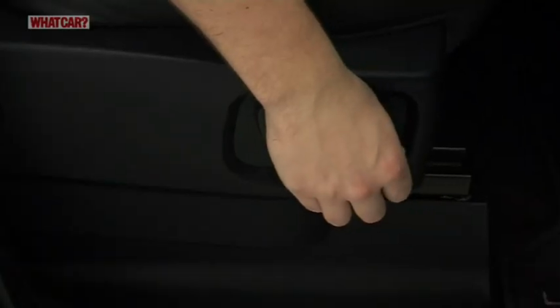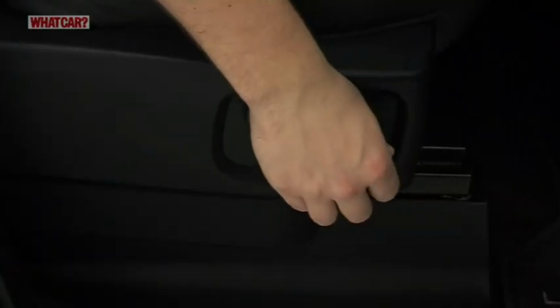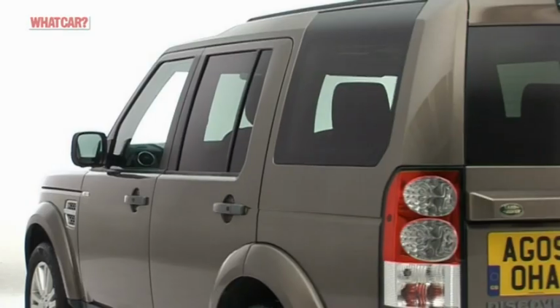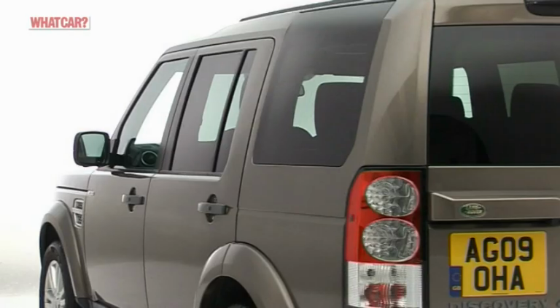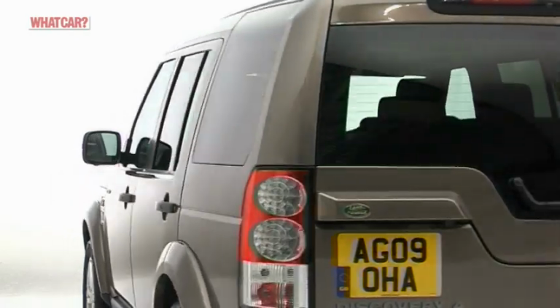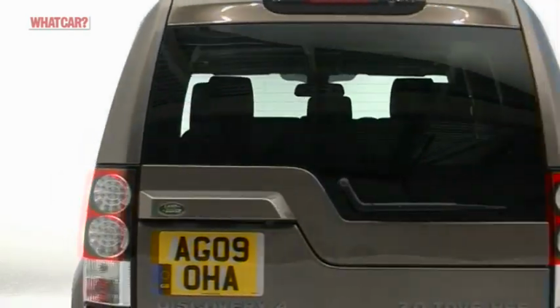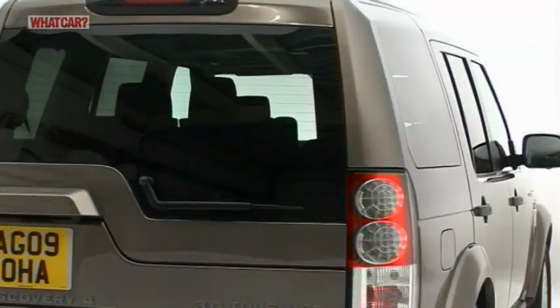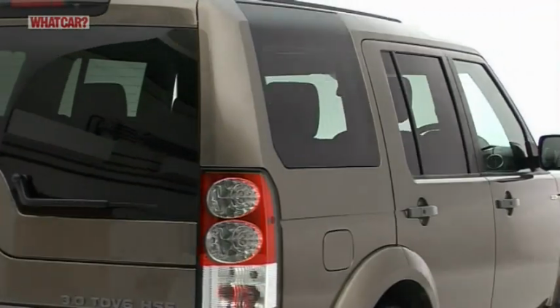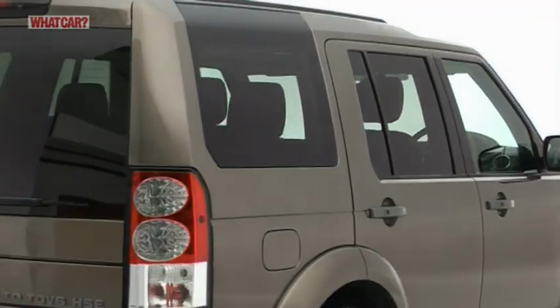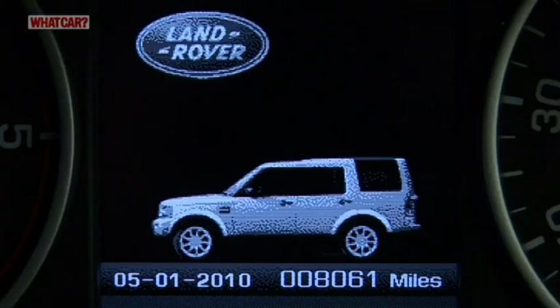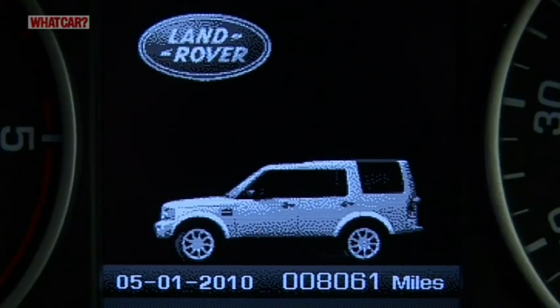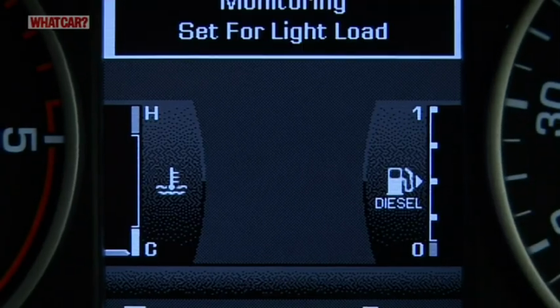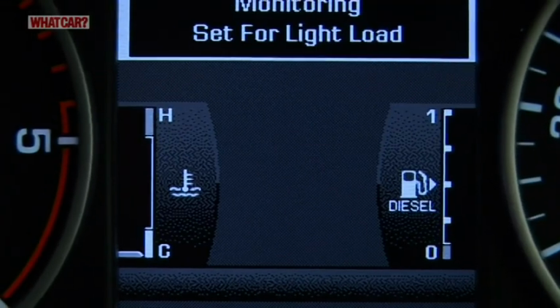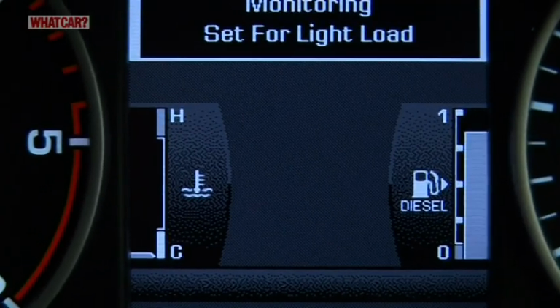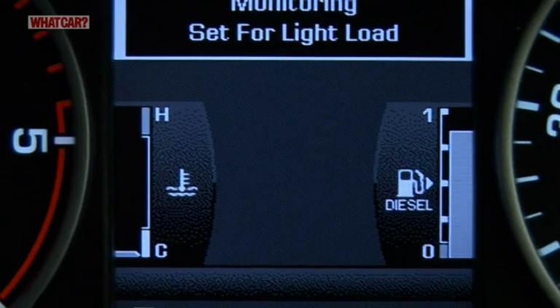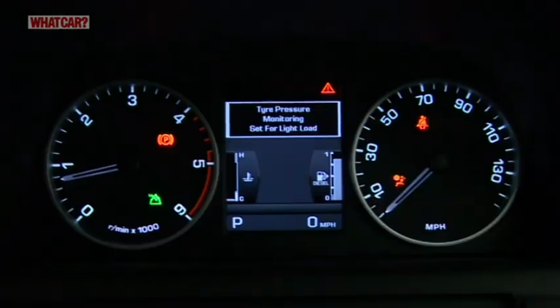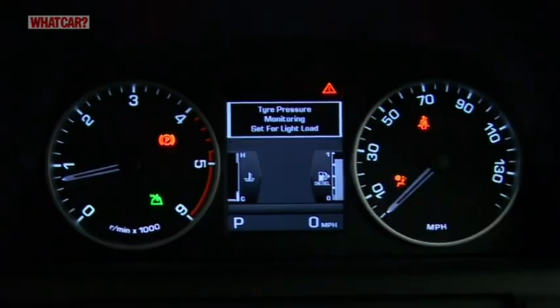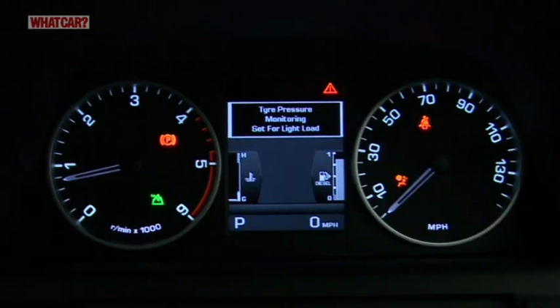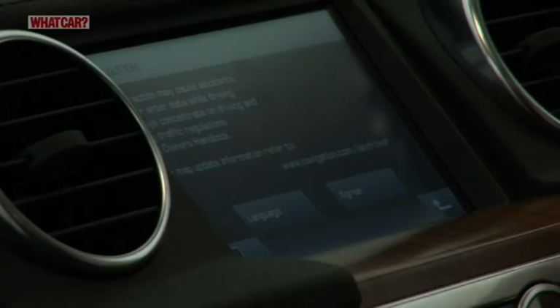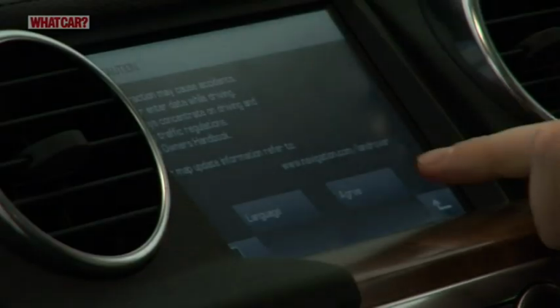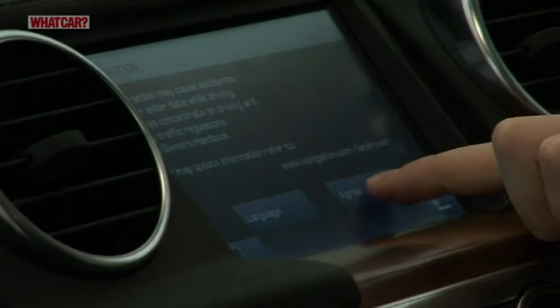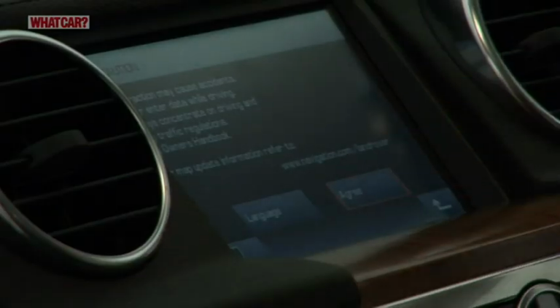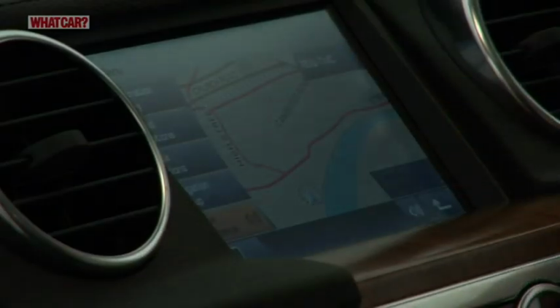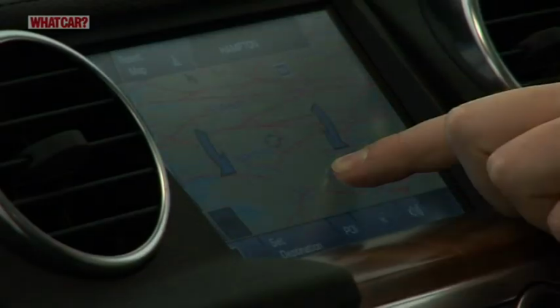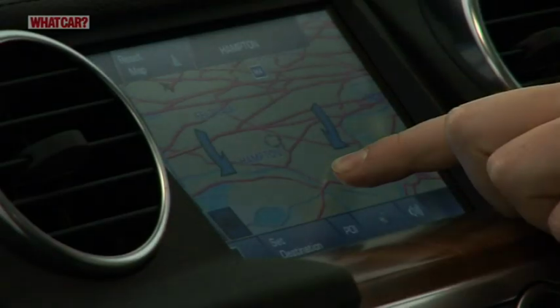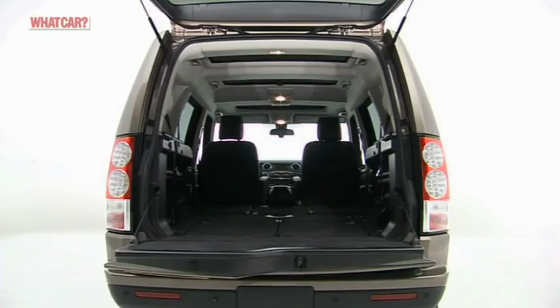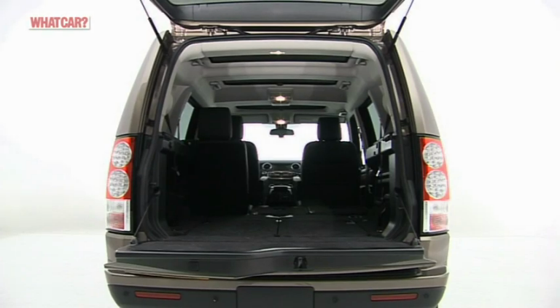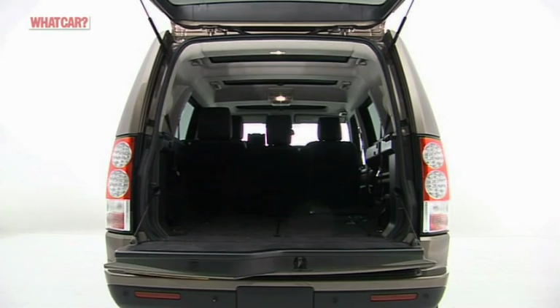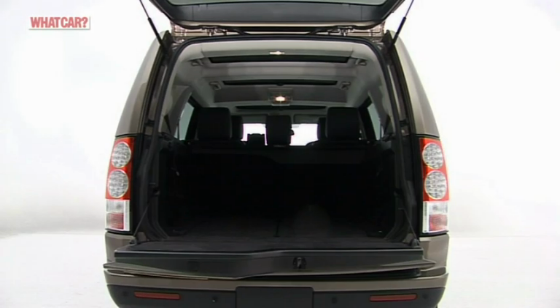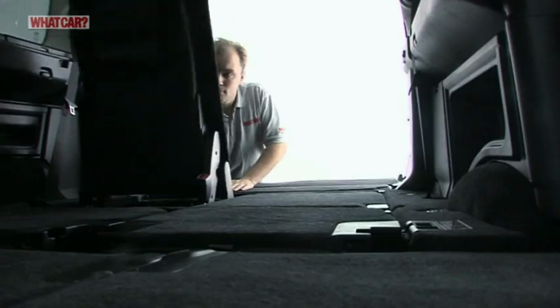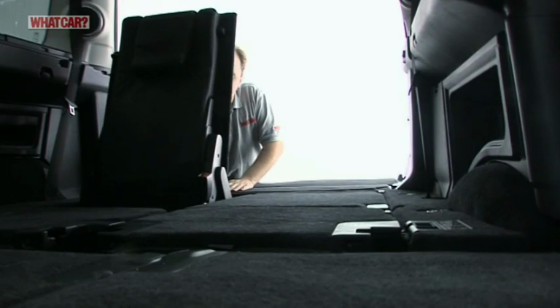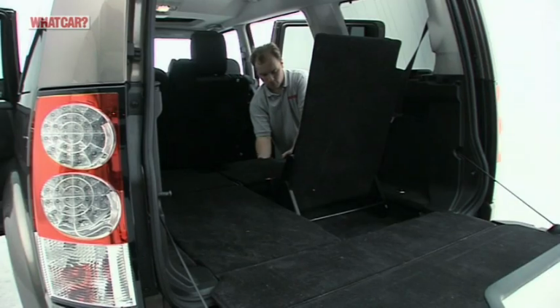There's lots of adjustment on the driver's seat, and few cars give you a better view than a Discovery. The instrumentation is crisp too, and a neat touchscreen cuts down on the number of switches and buttons.